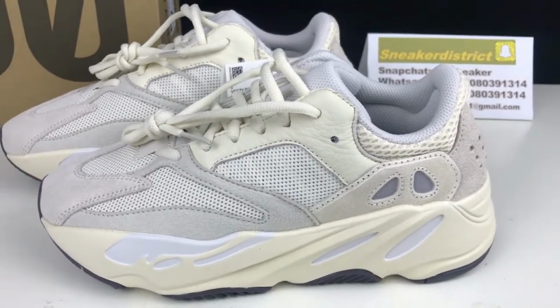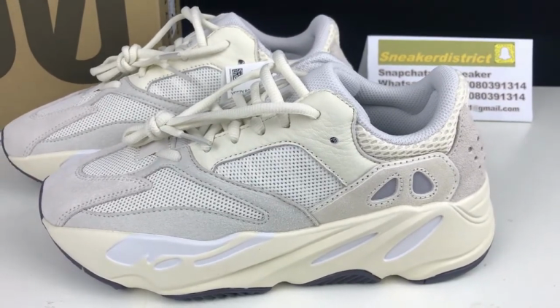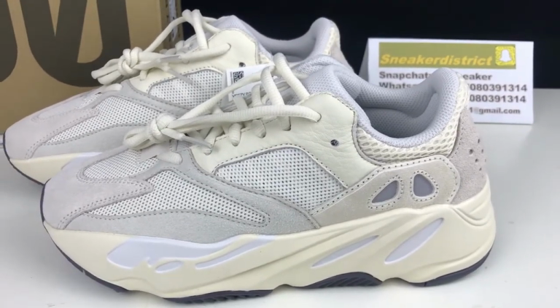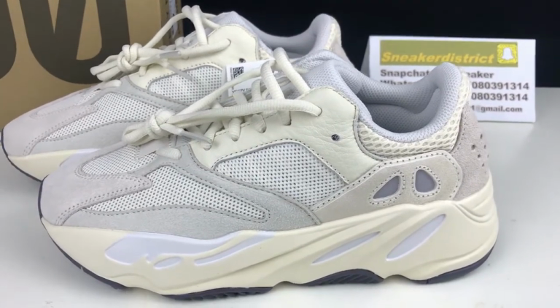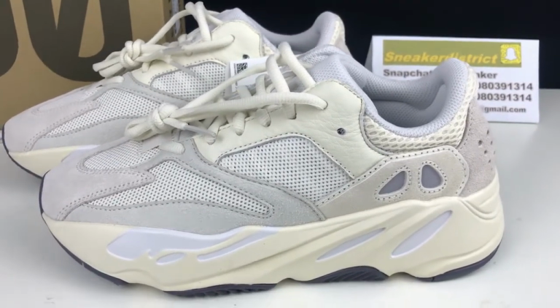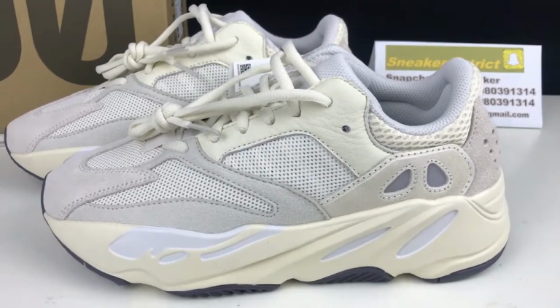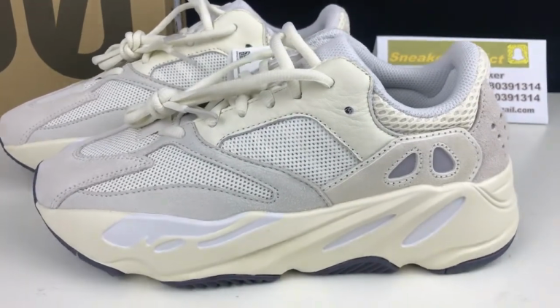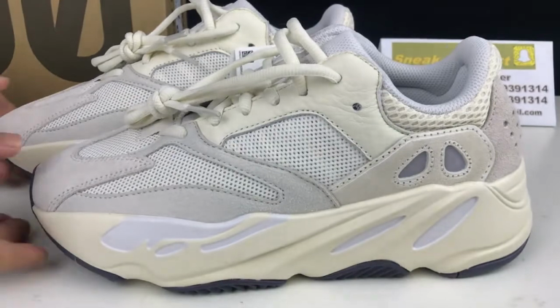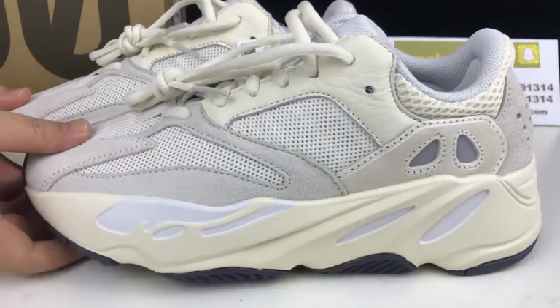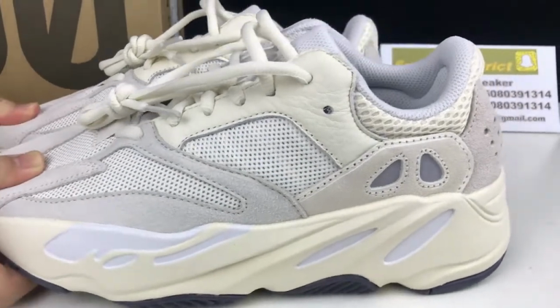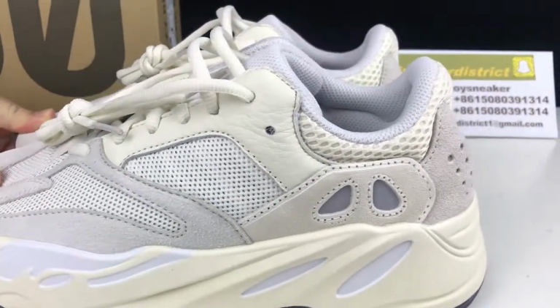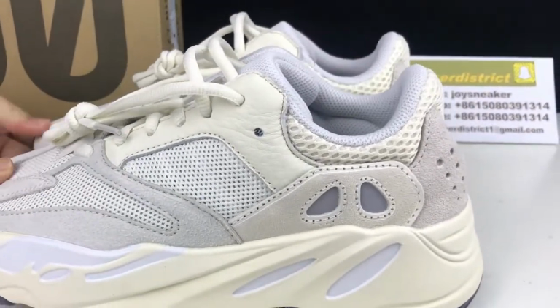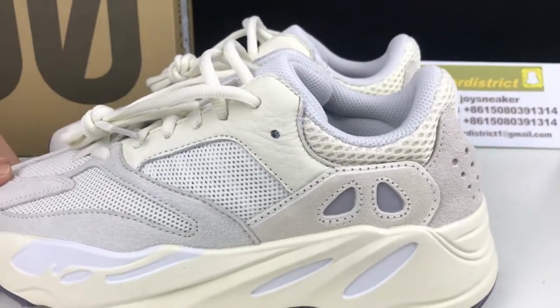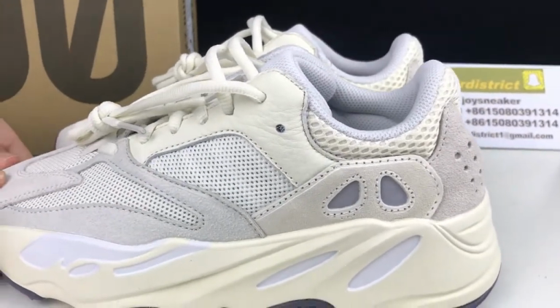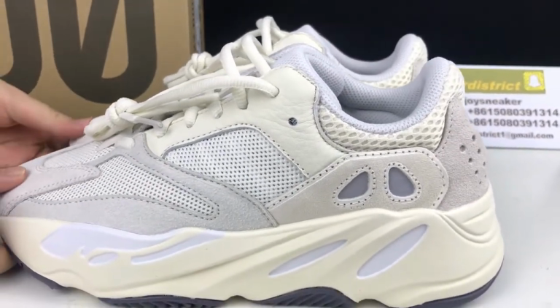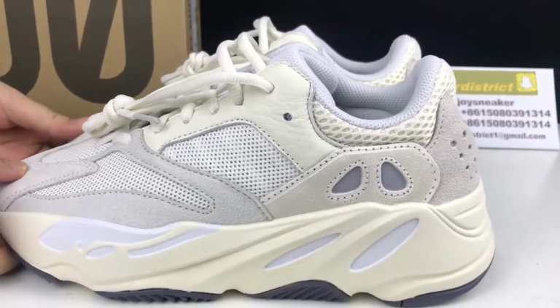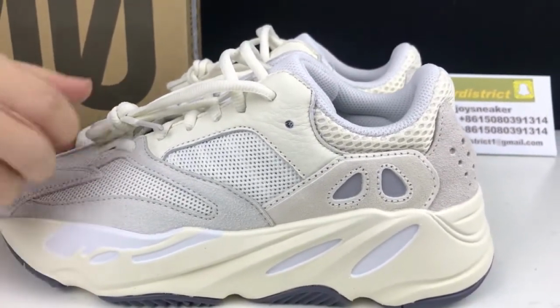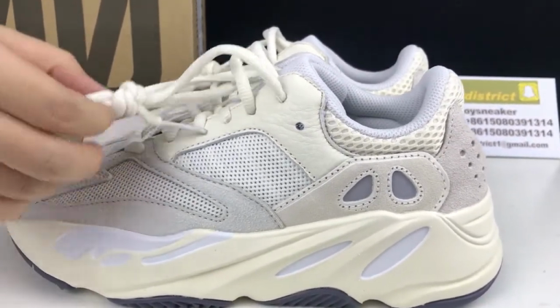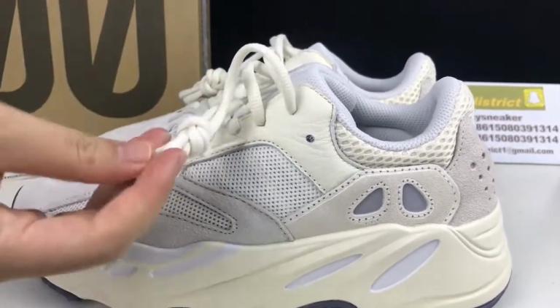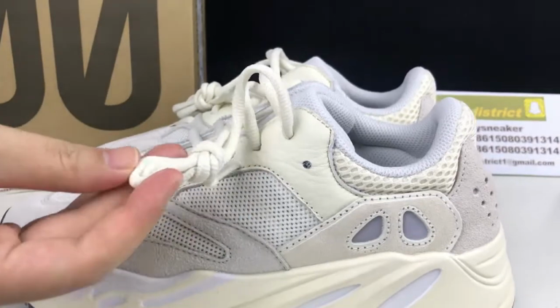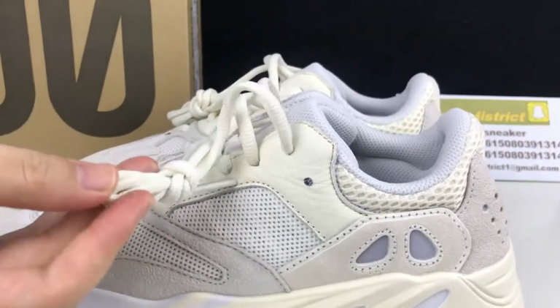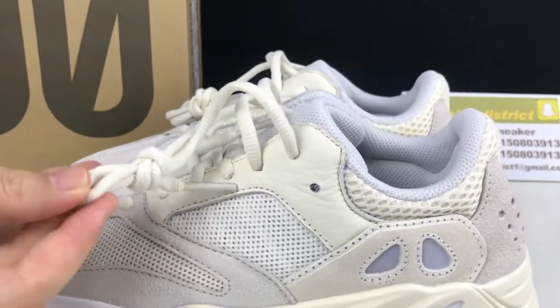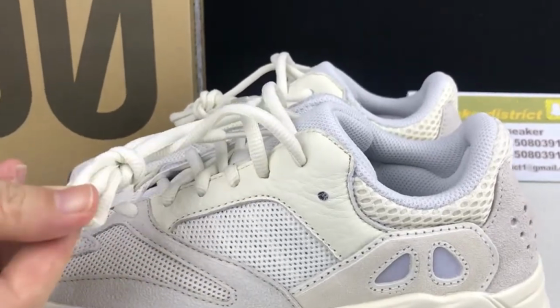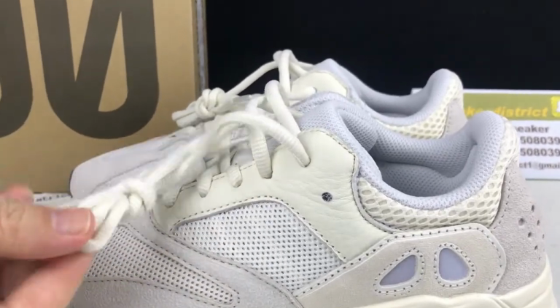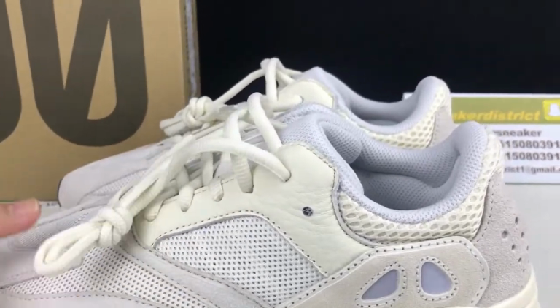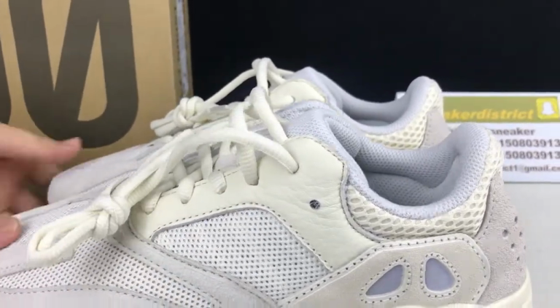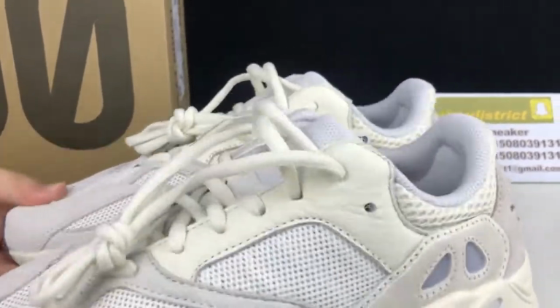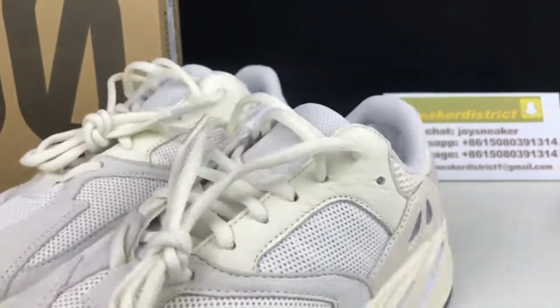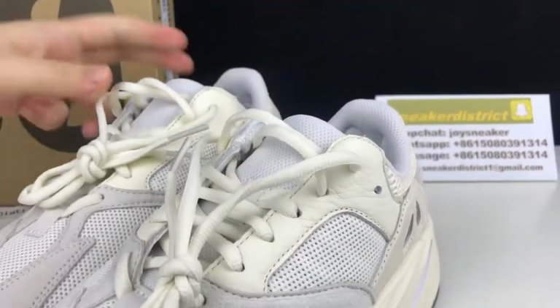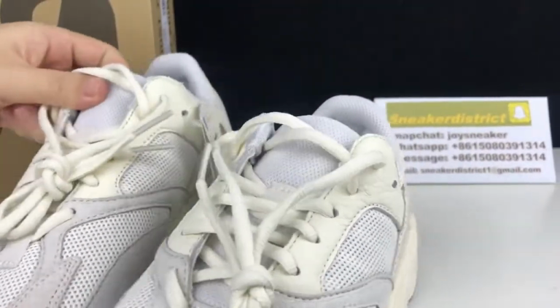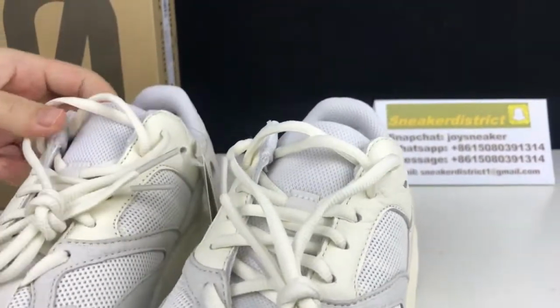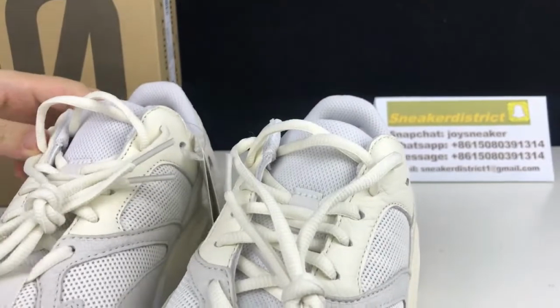Continuing with the shoe, you've got this light cream leather panel. You've got the green and white shoe laces. Beneath the laces you've got this light cream mesh detailing.